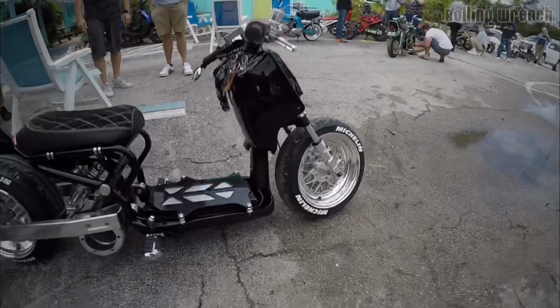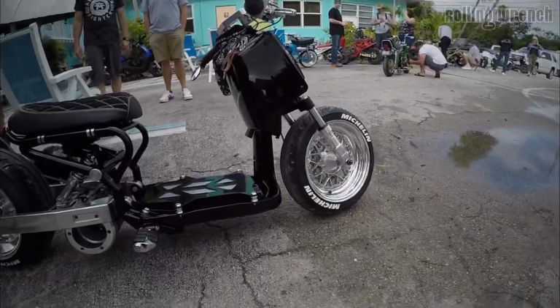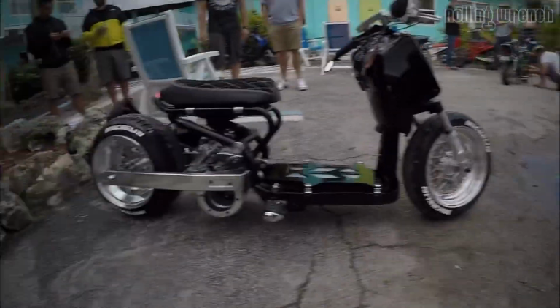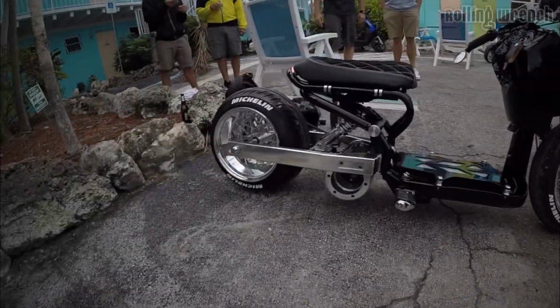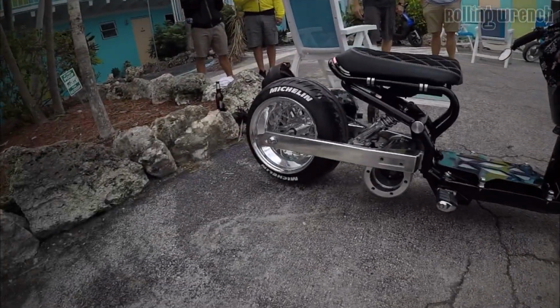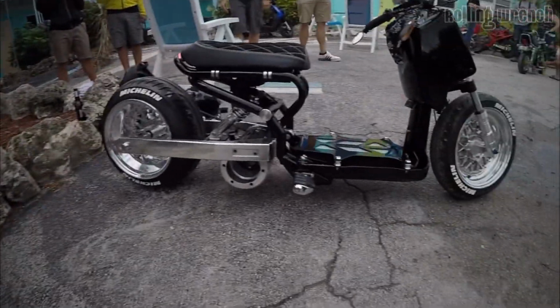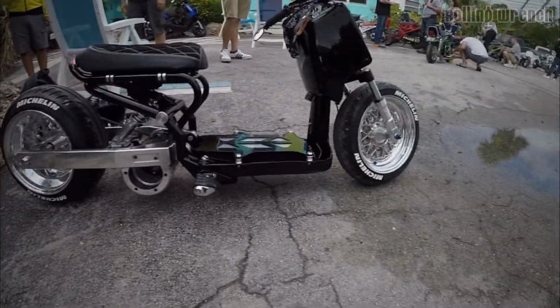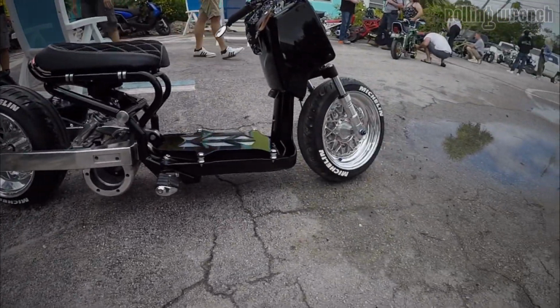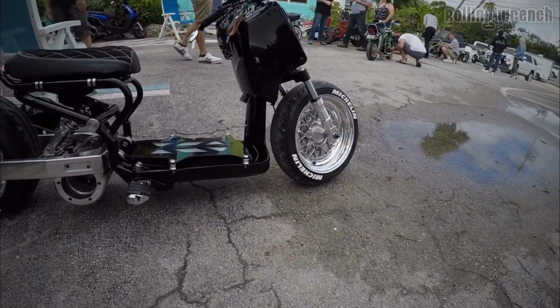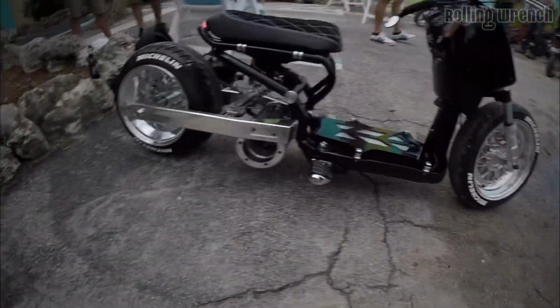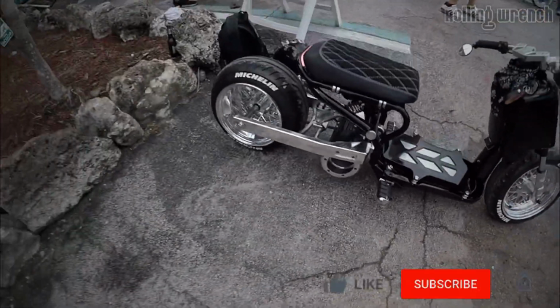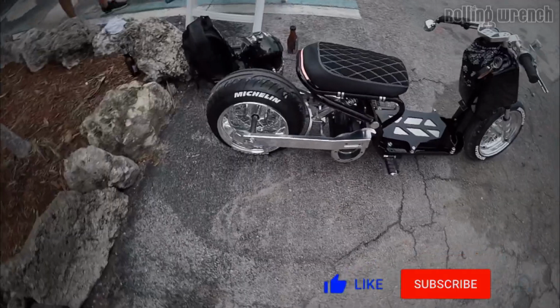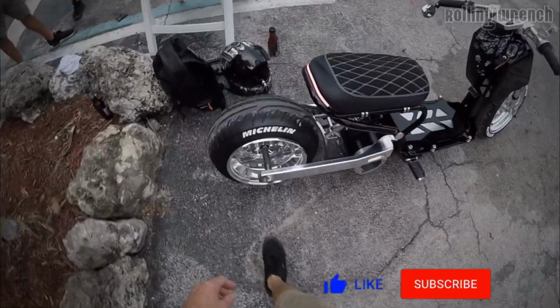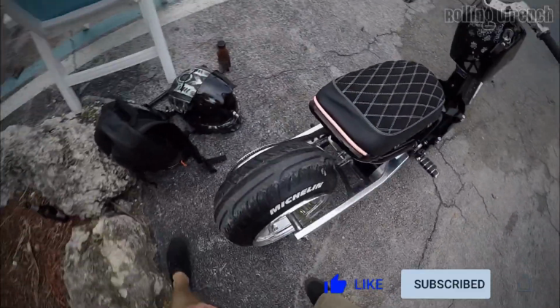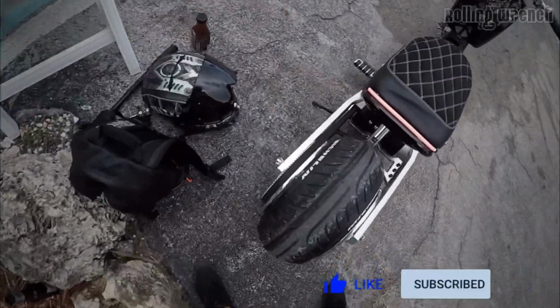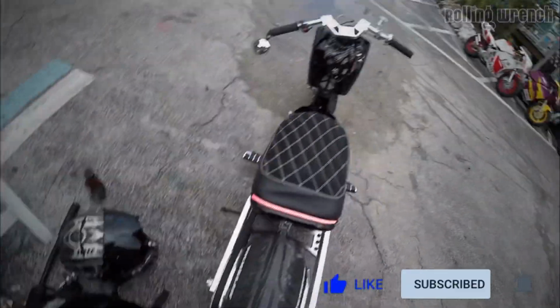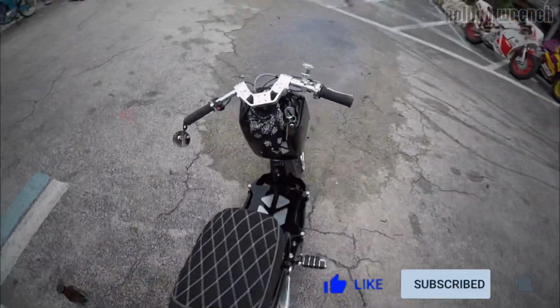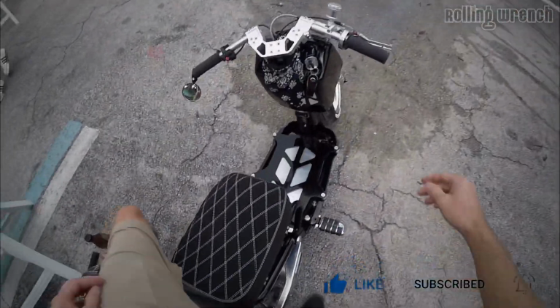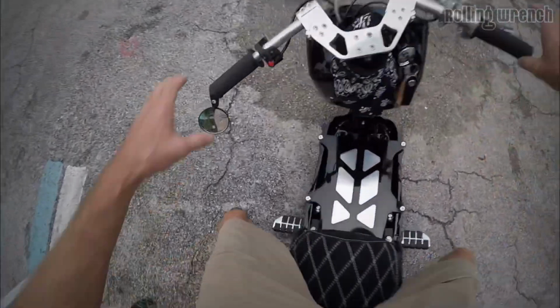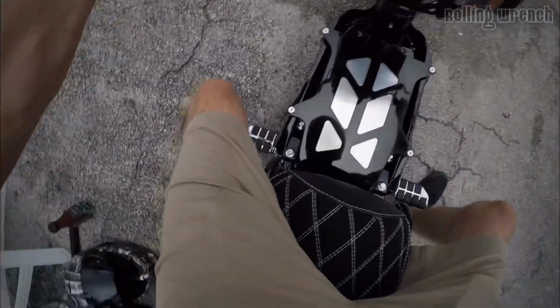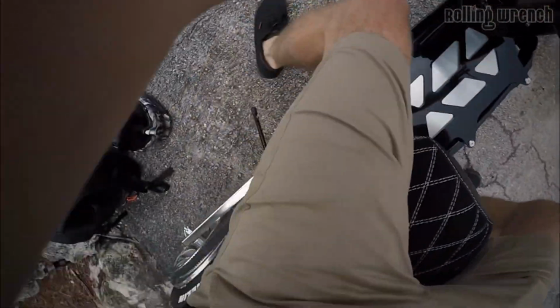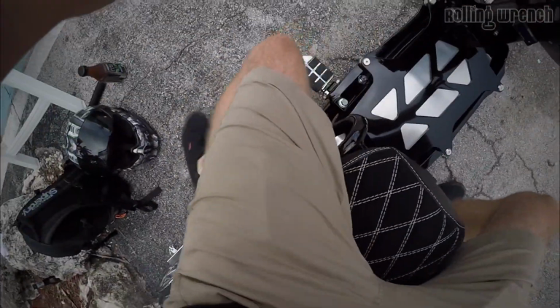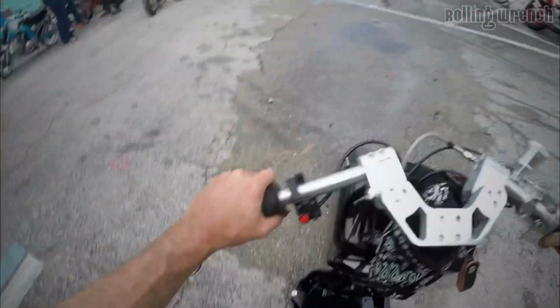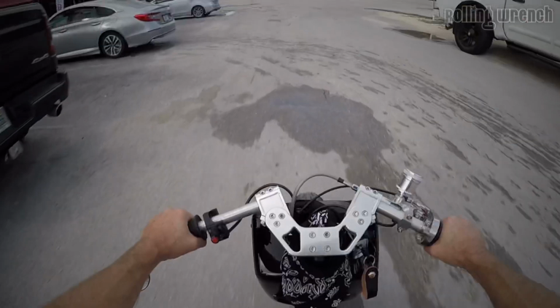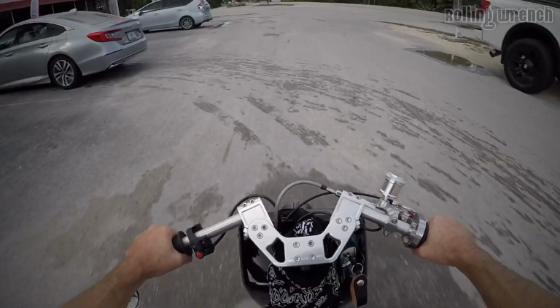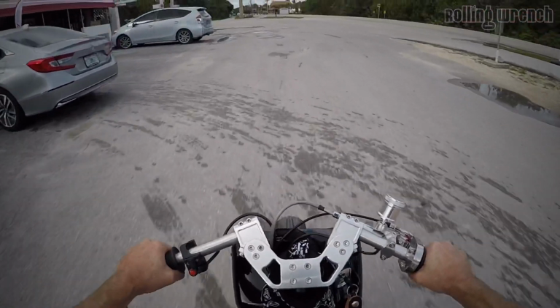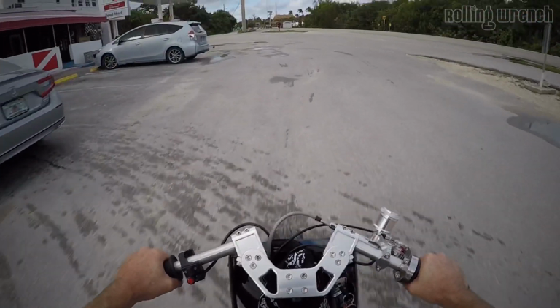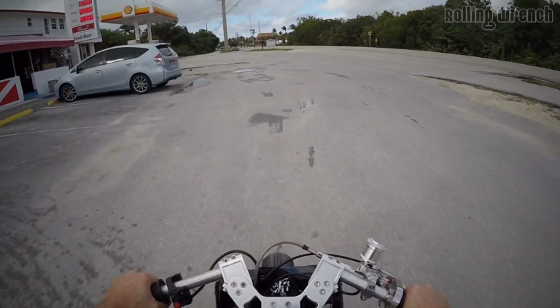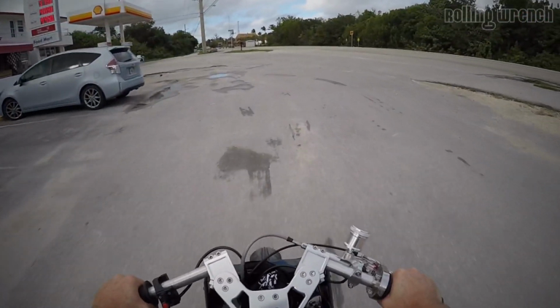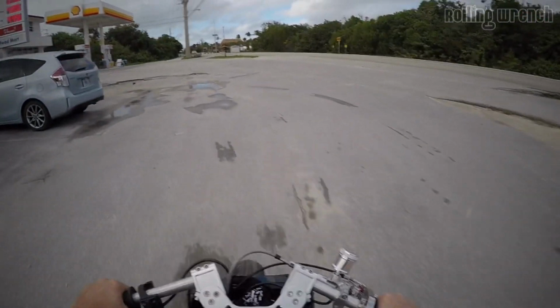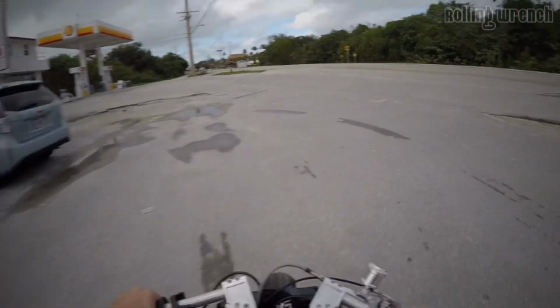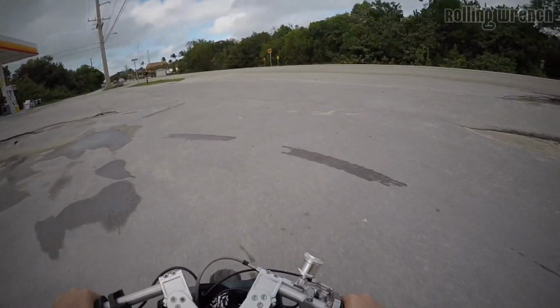Here it is, ladies and gentlemen — sweet Jesus, look at this thing. Time to ride this sucker. This reminds me of my Zero — super quiet.